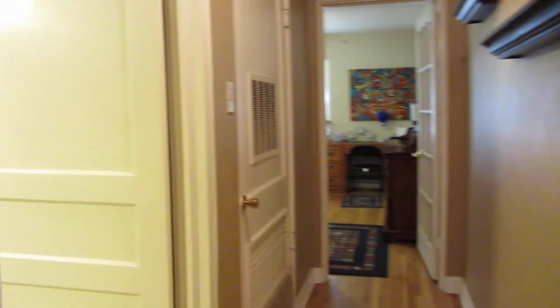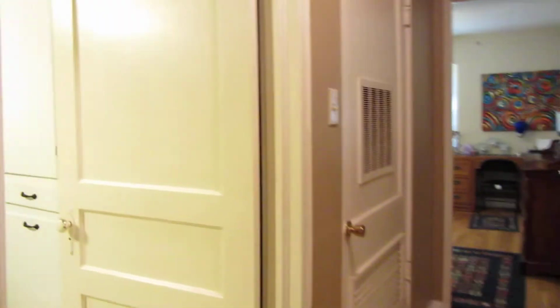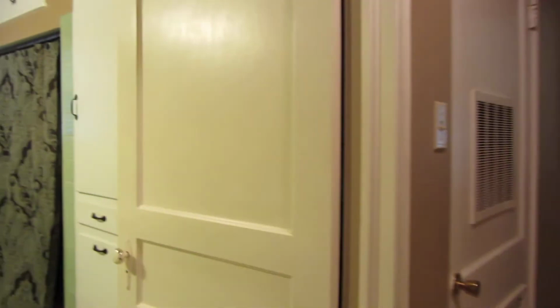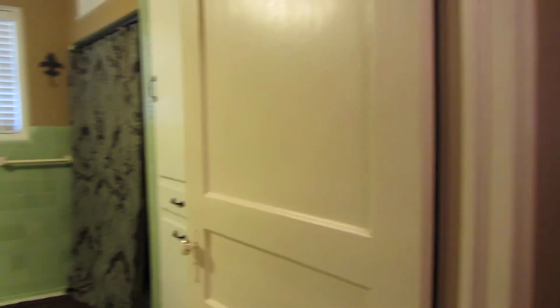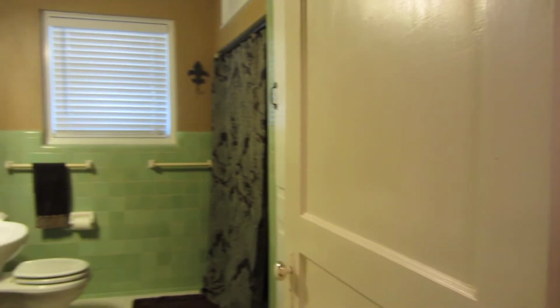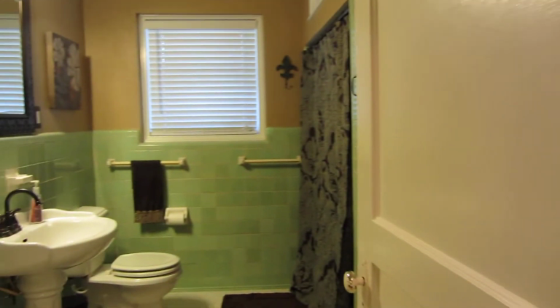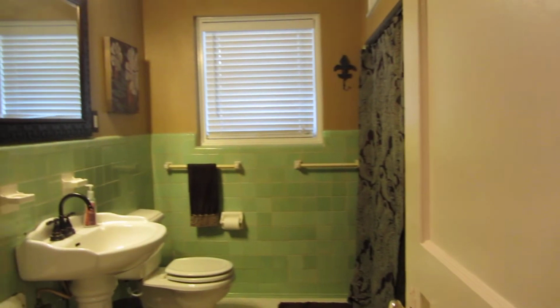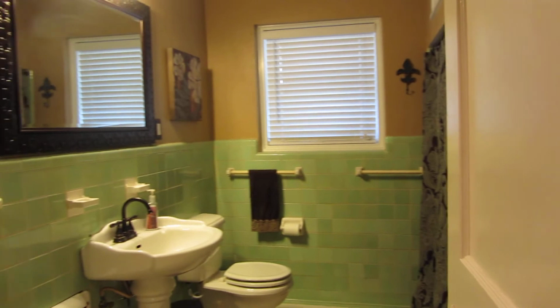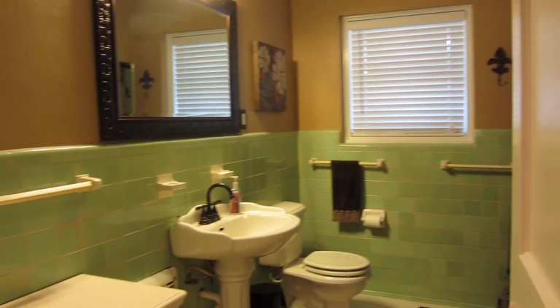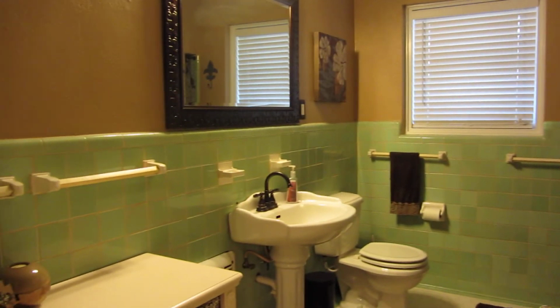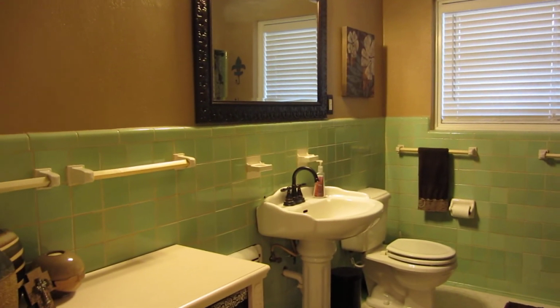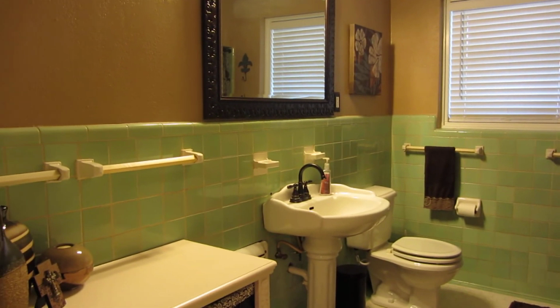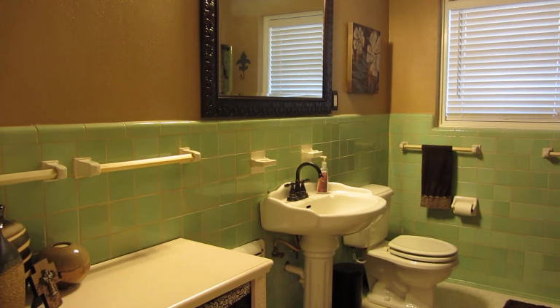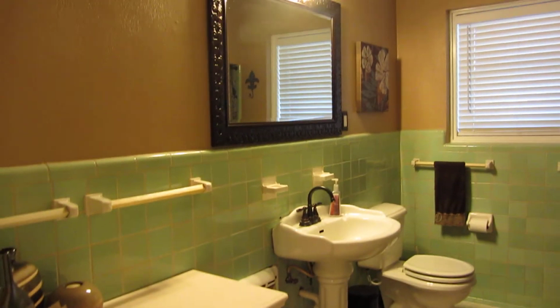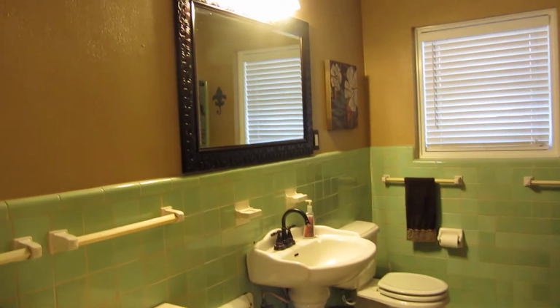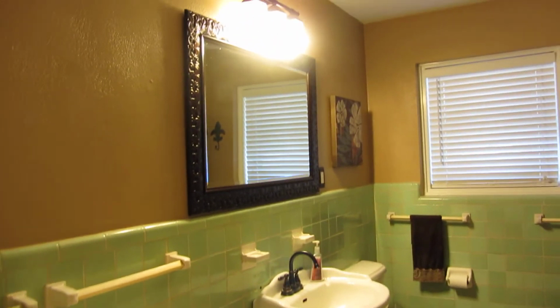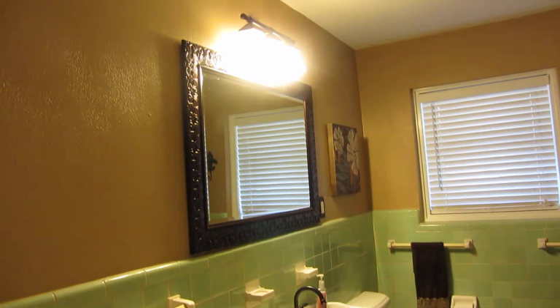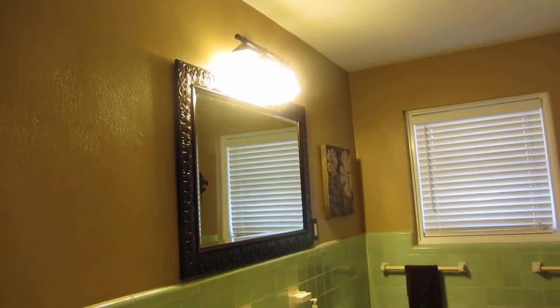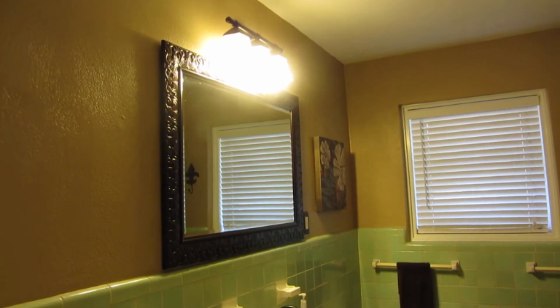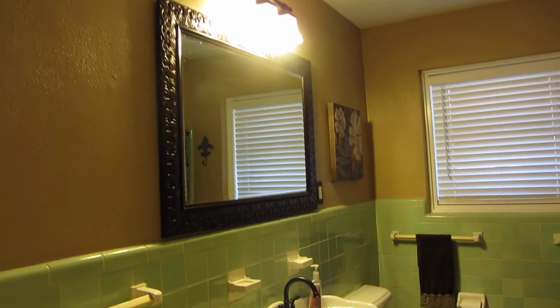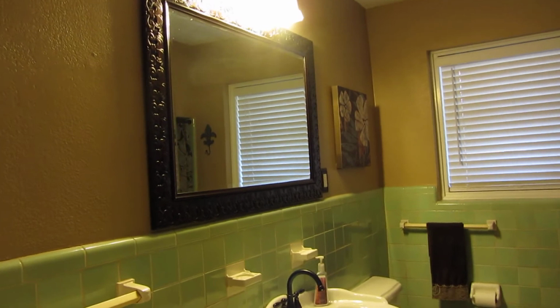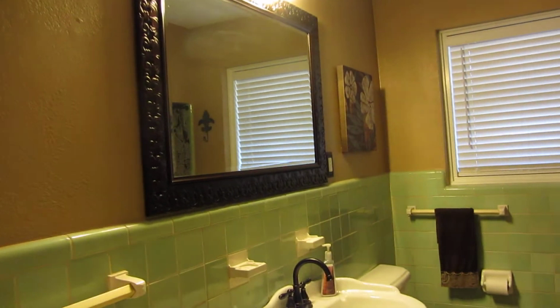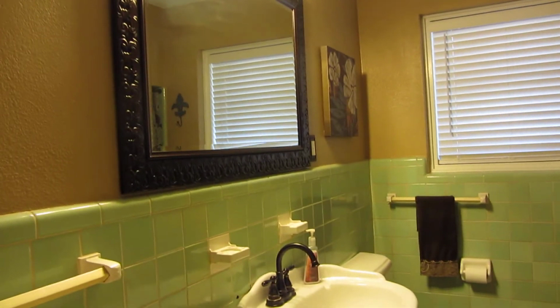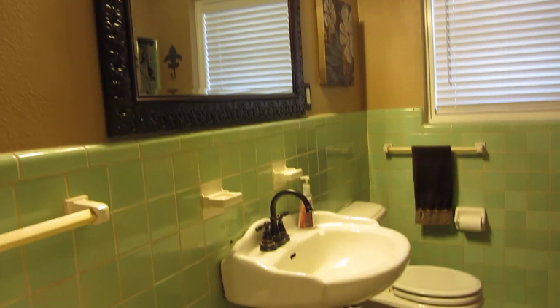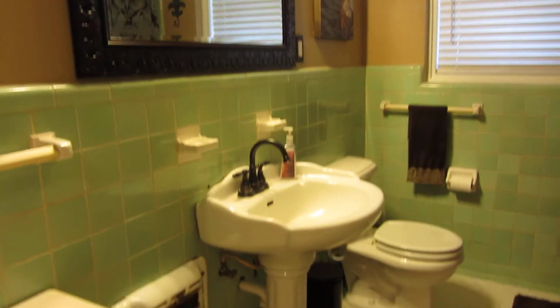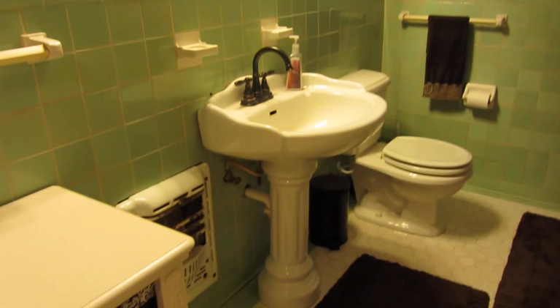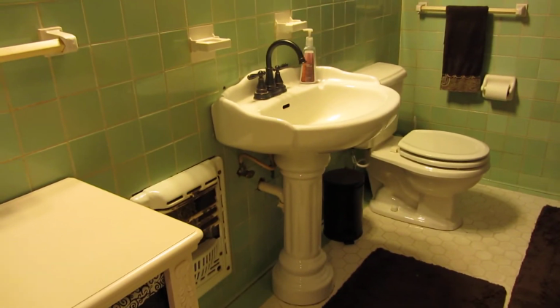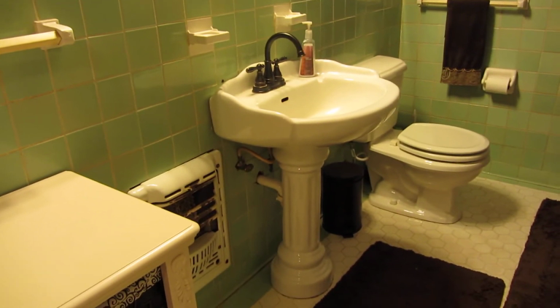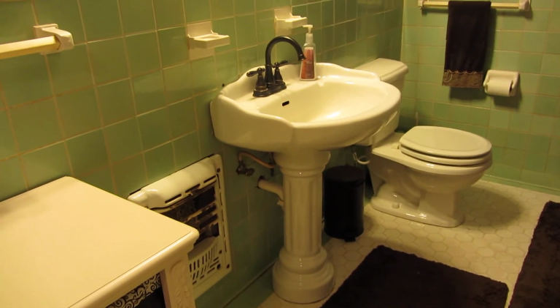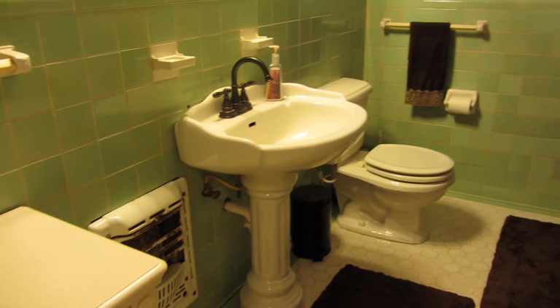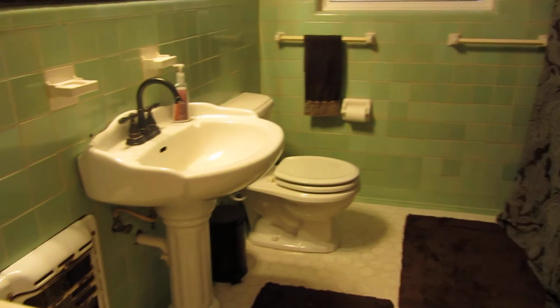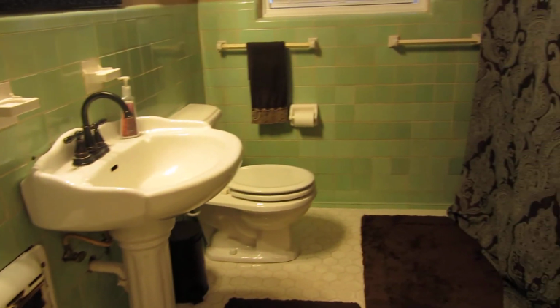To my left is the other bathroom. It has an updated light fixture, mirror, pedestal sink, and new faucet.